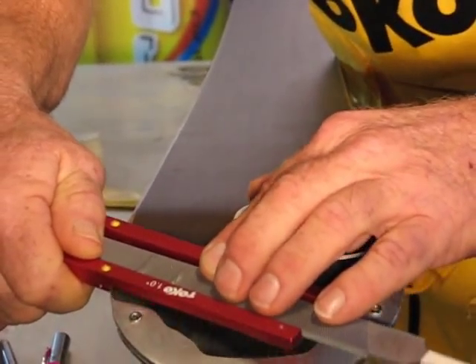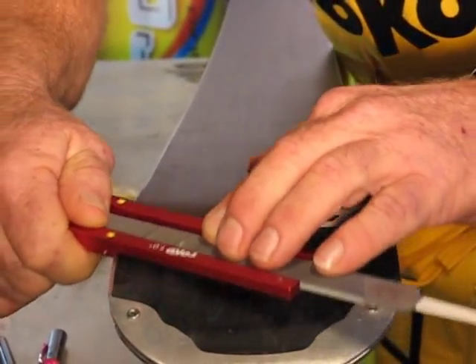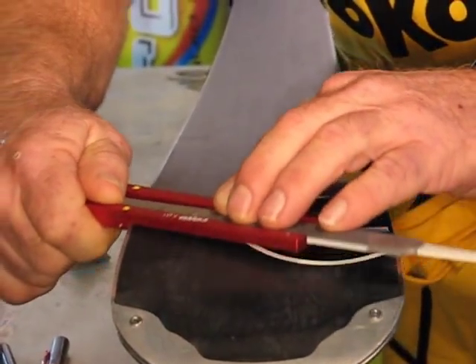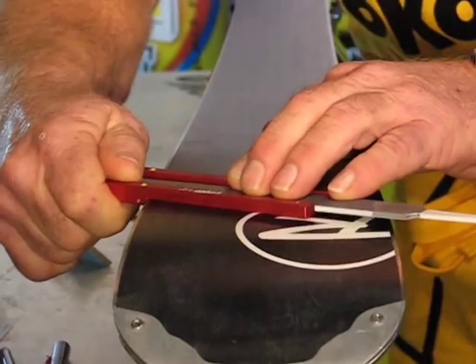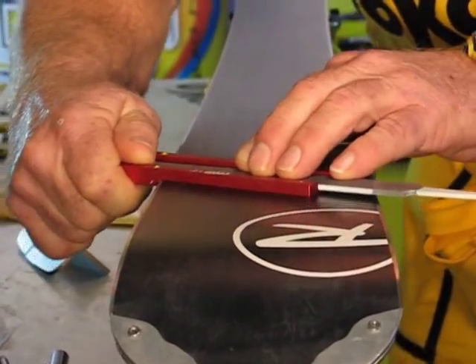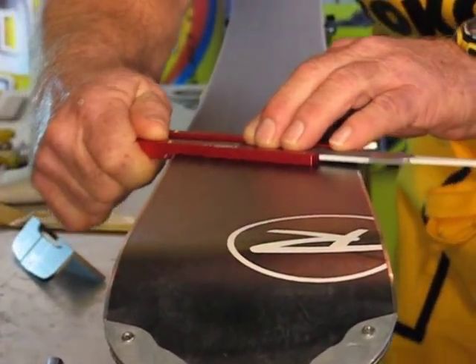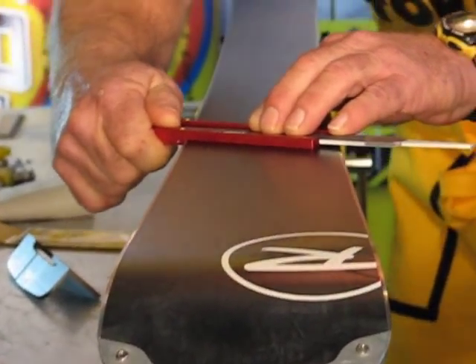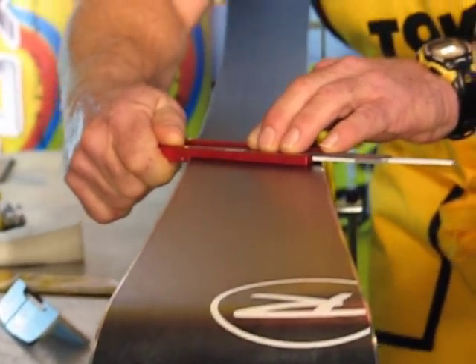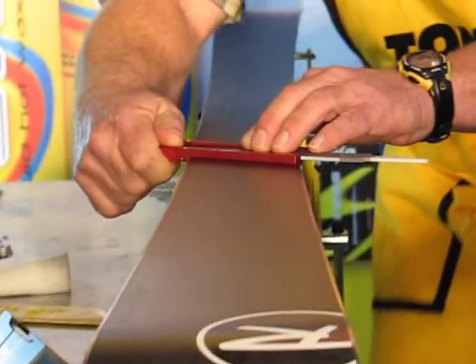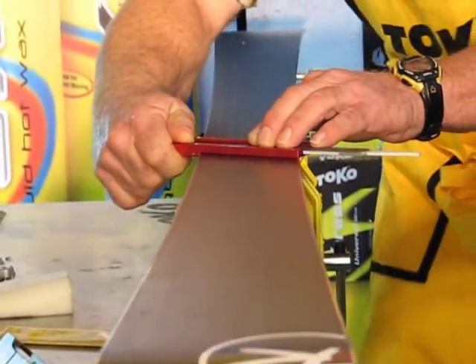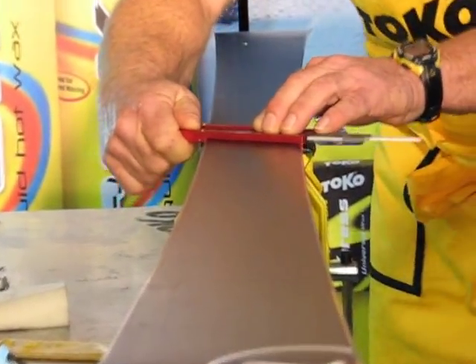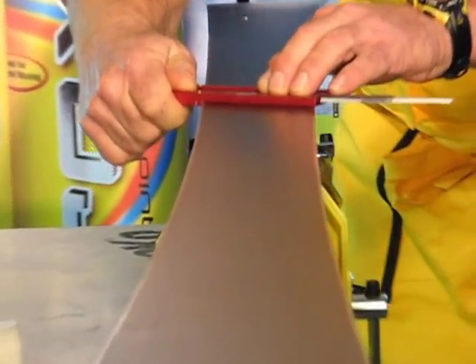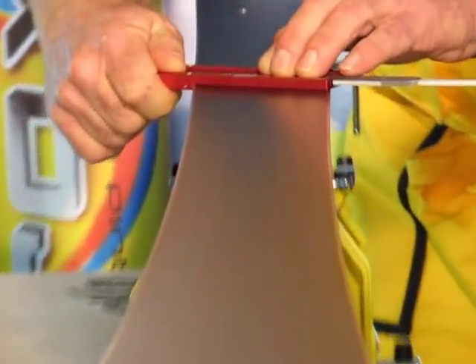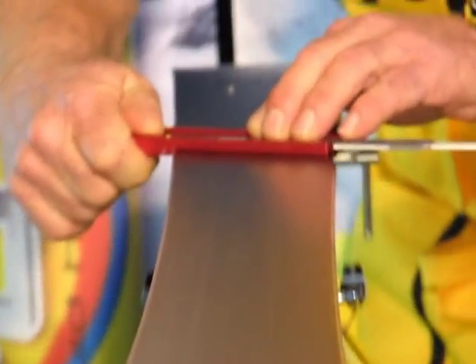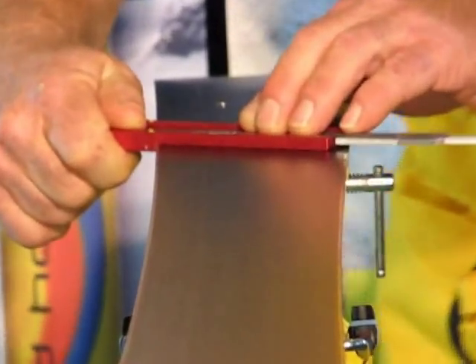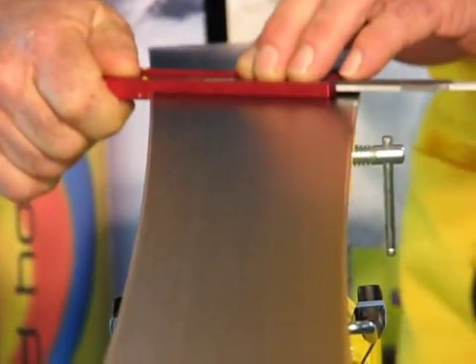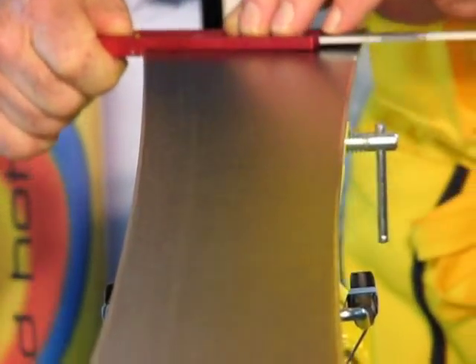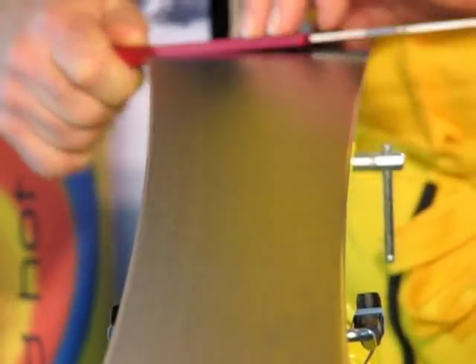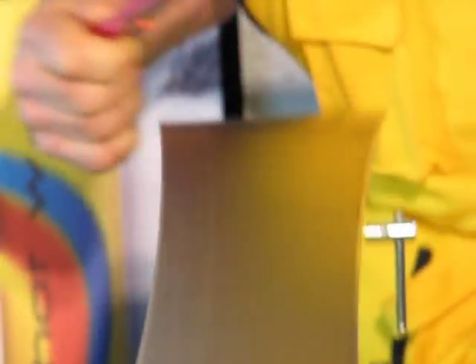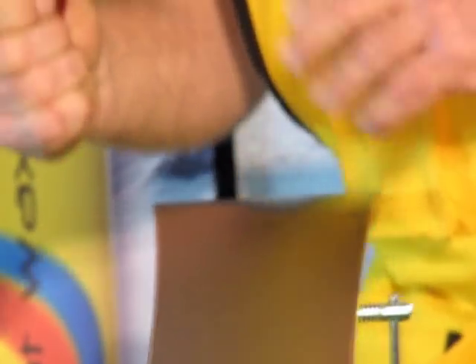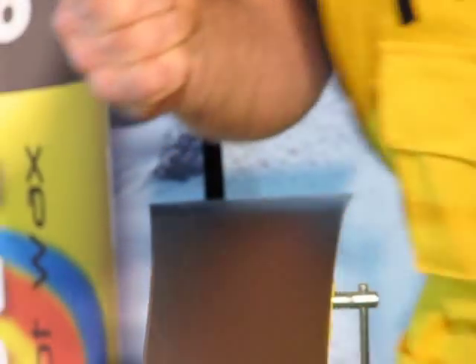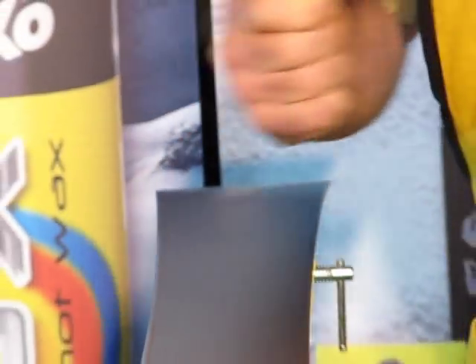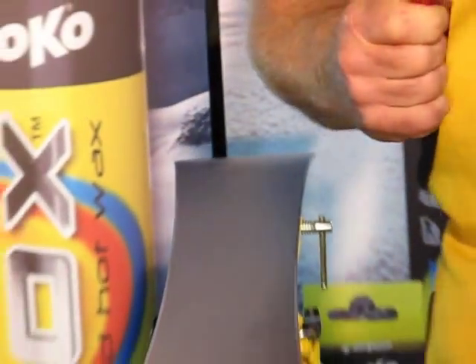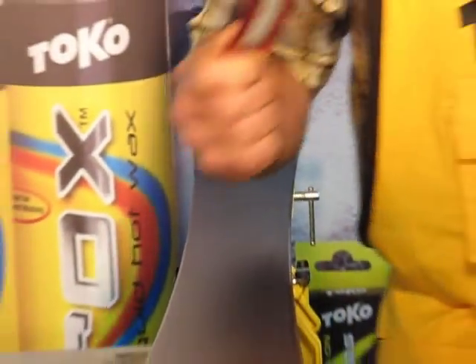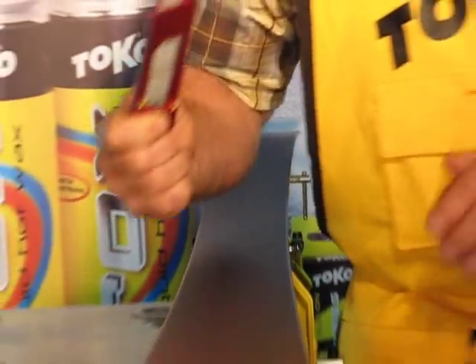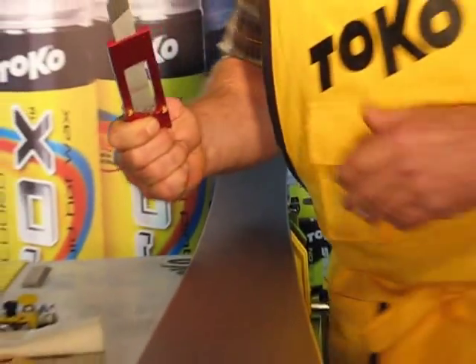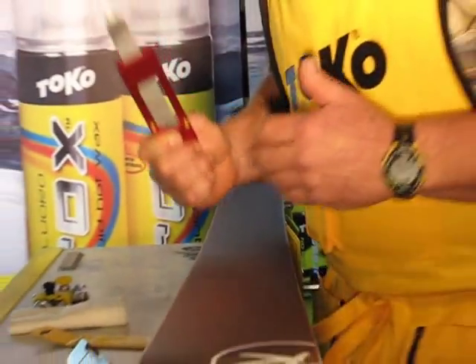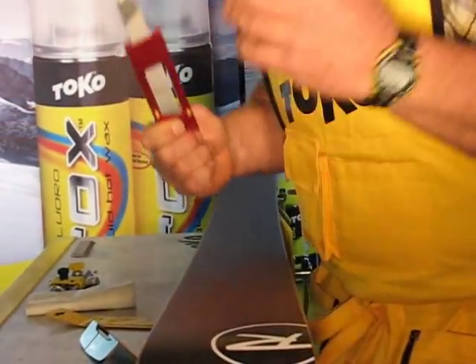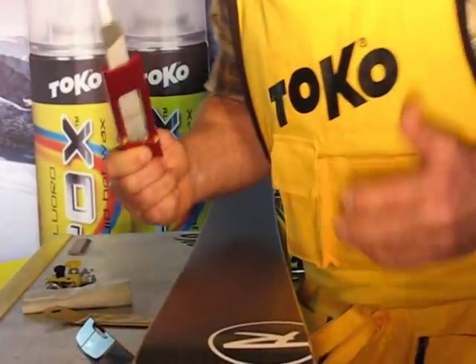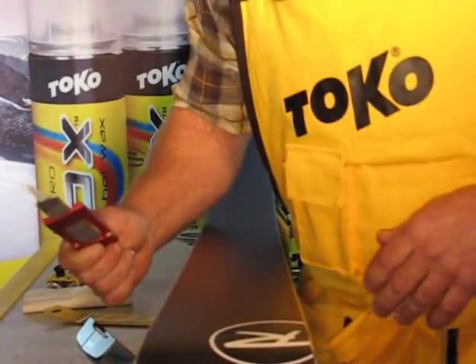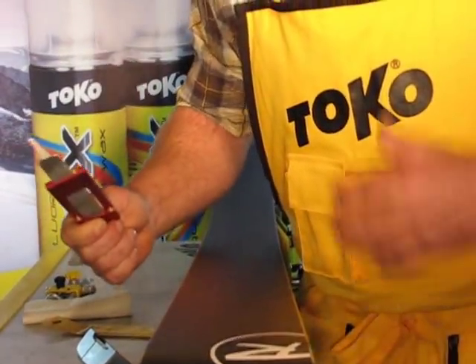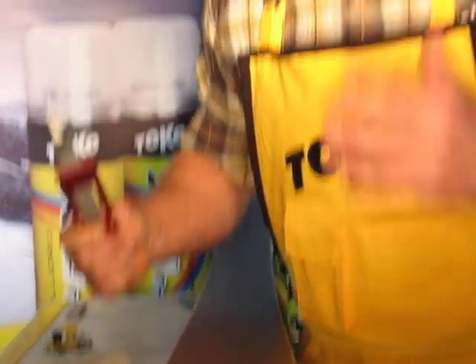Then I like to finish up with one longer stroke, tying up those lap marks and getting that surface texture up to a nice finished polish.